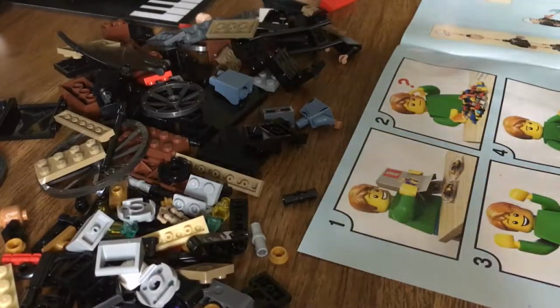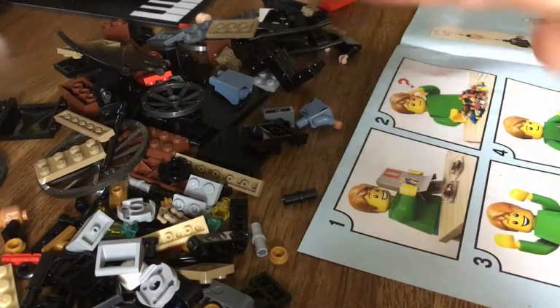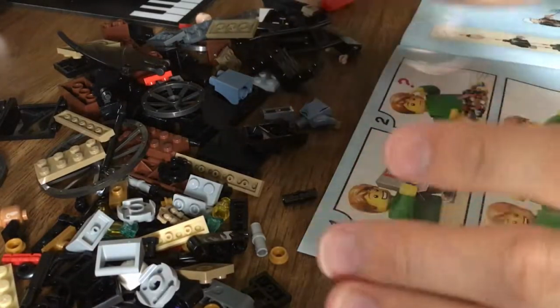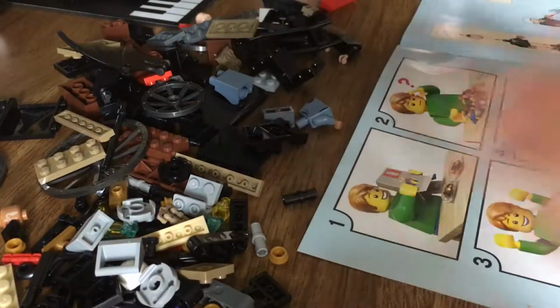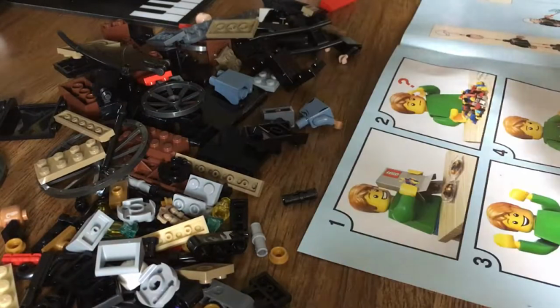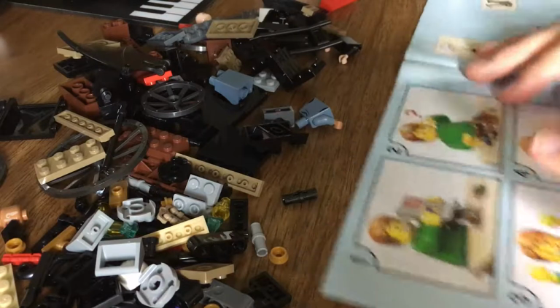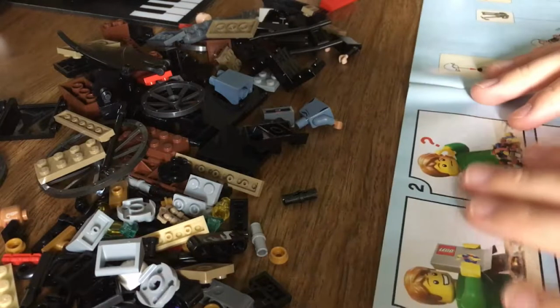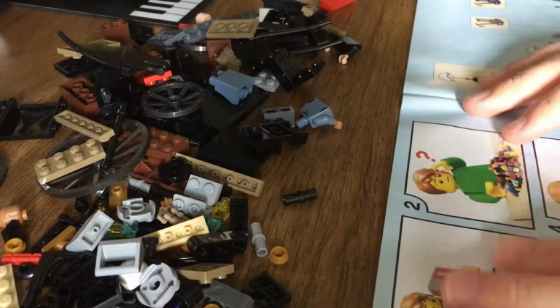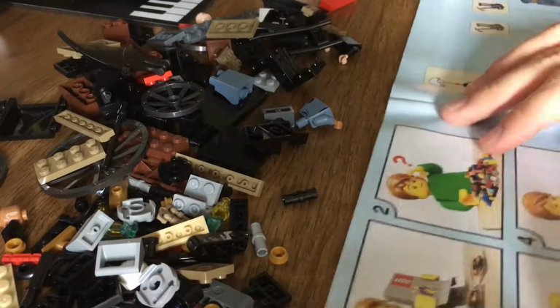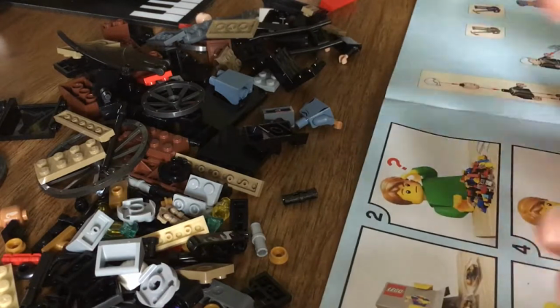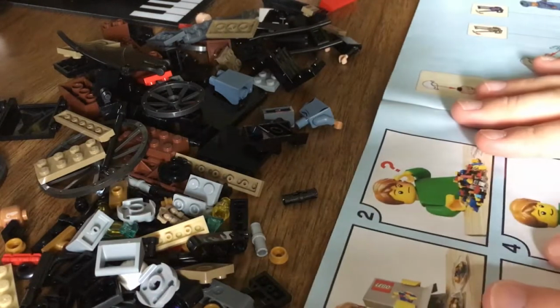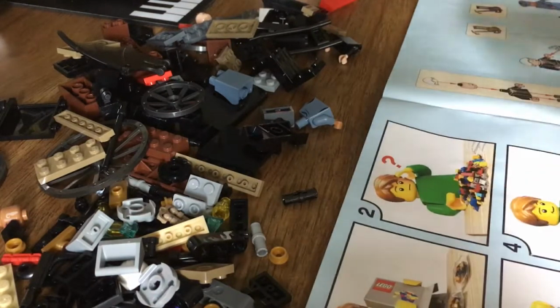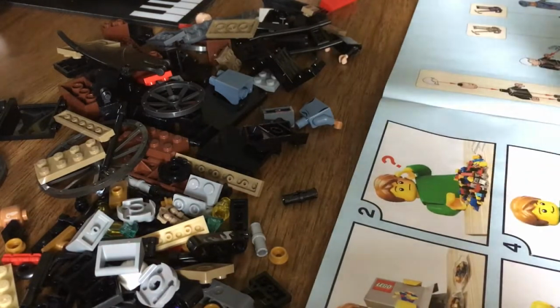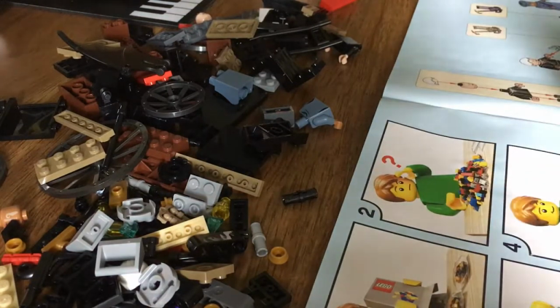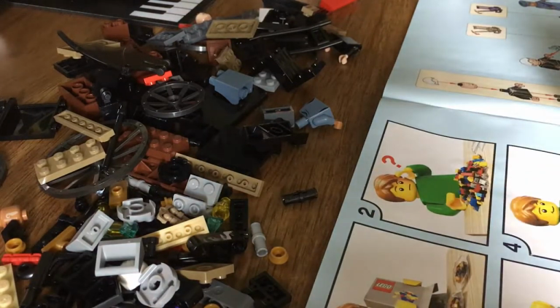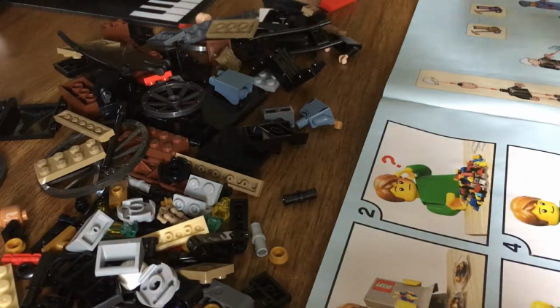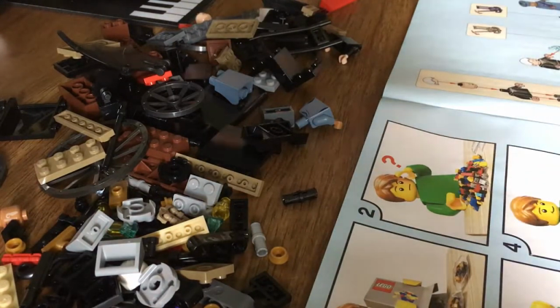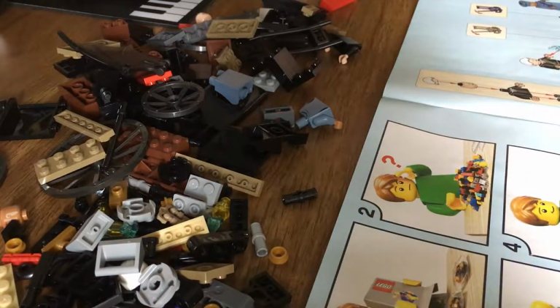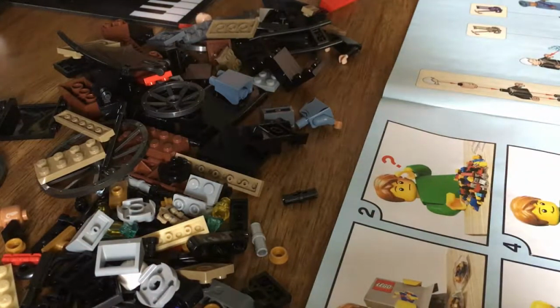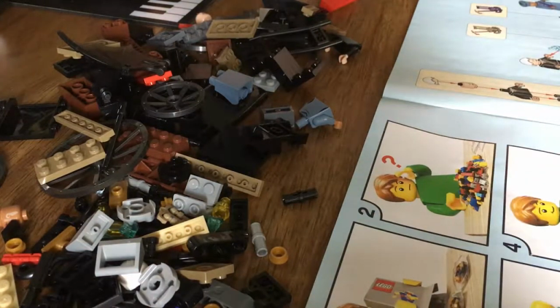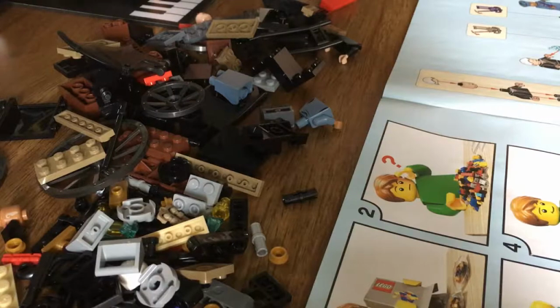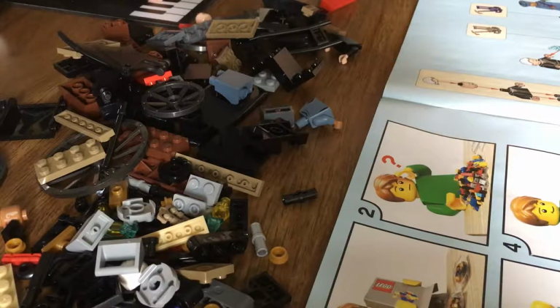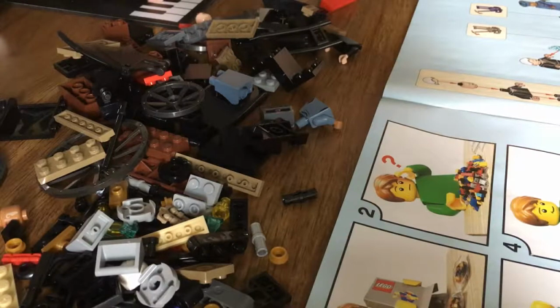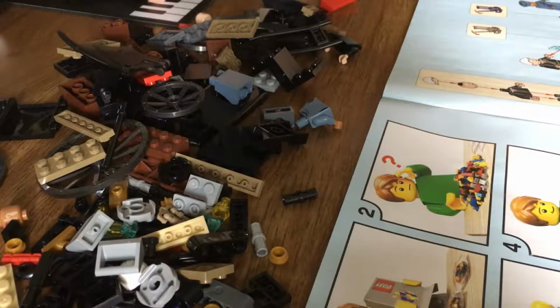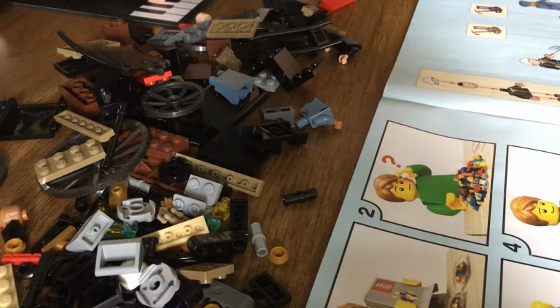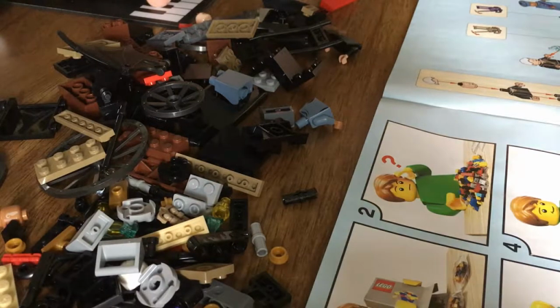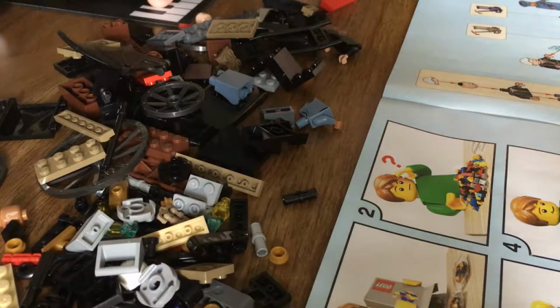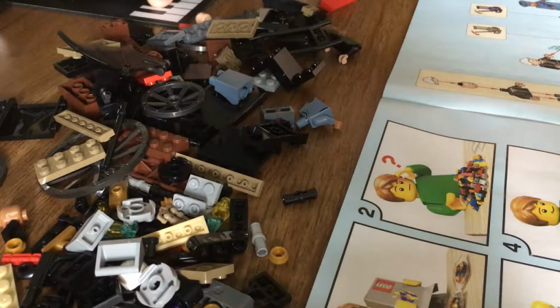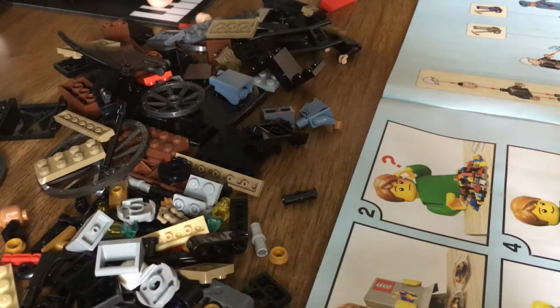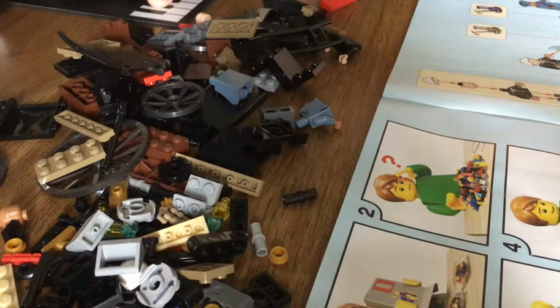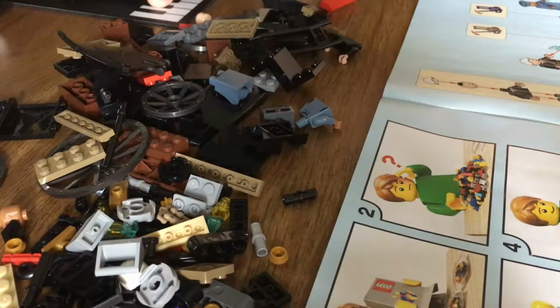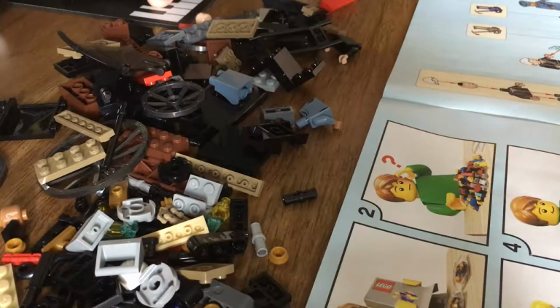Got all the pieces out. Instructions are open. We're gonna start in... Three... Two... One... Go.